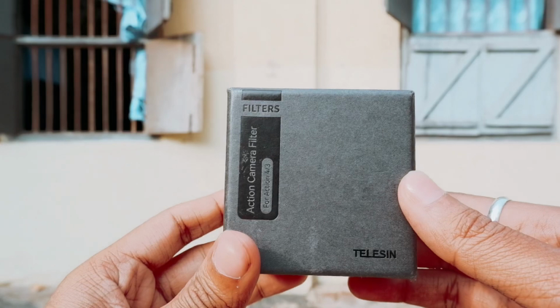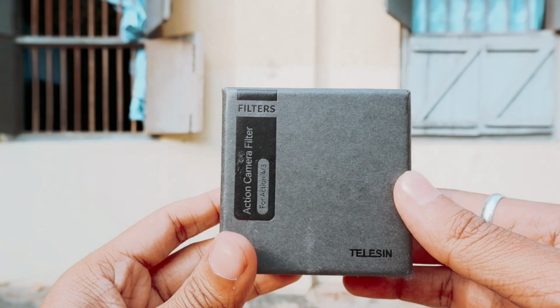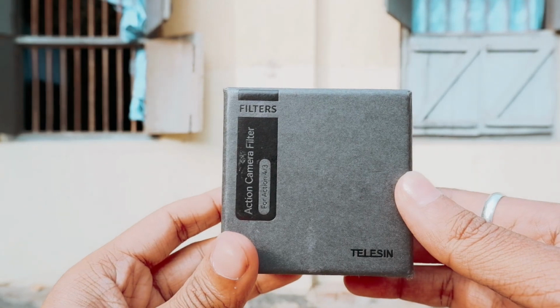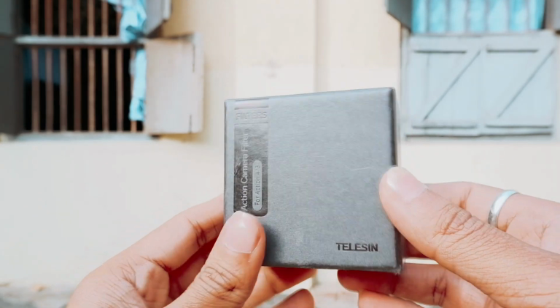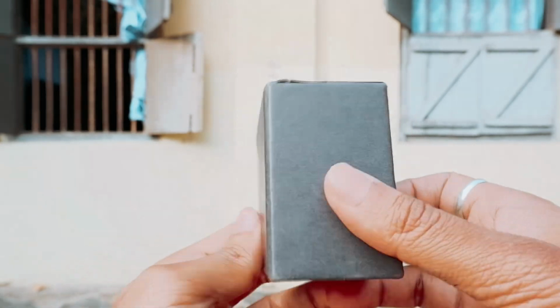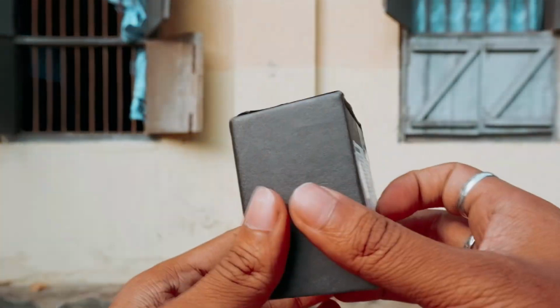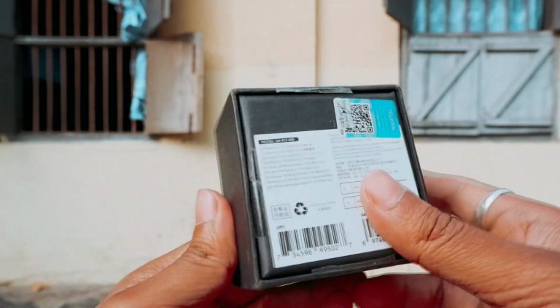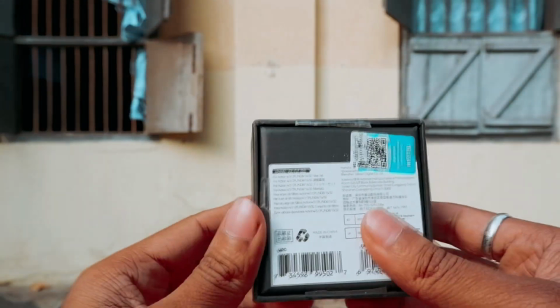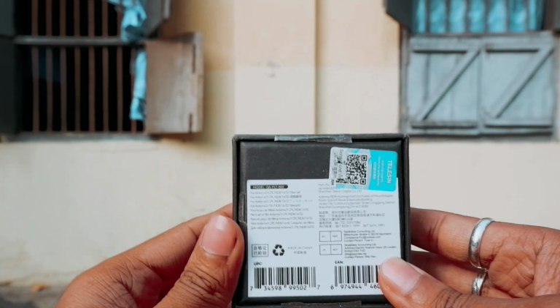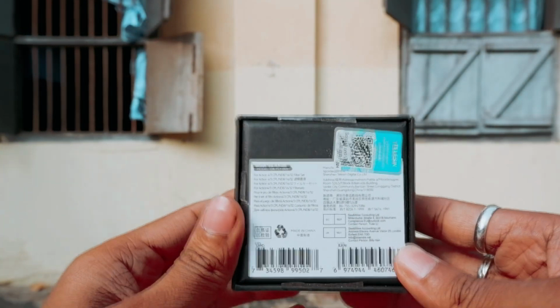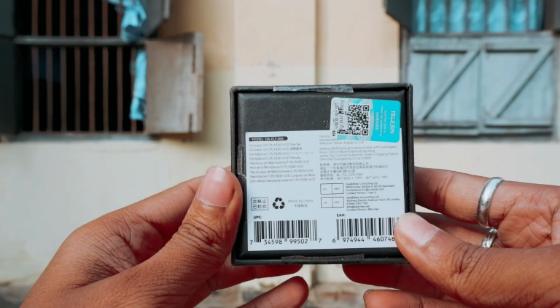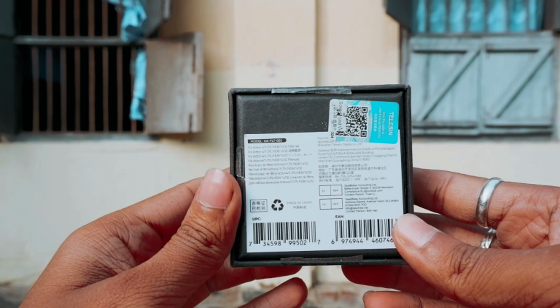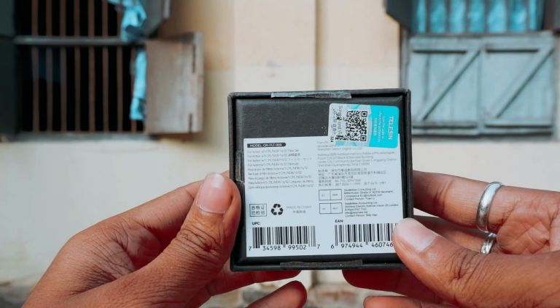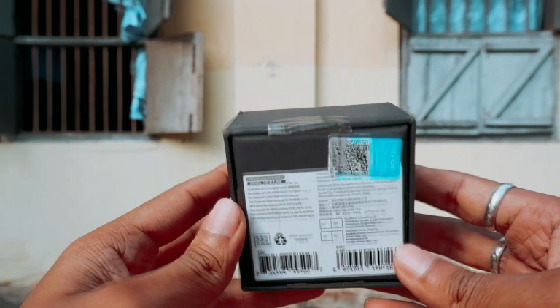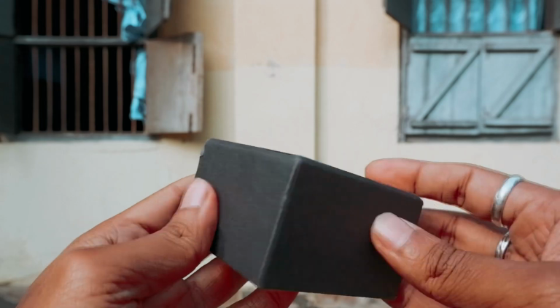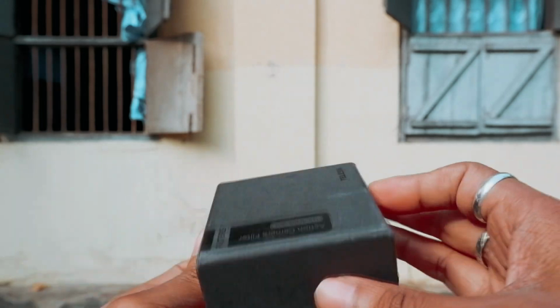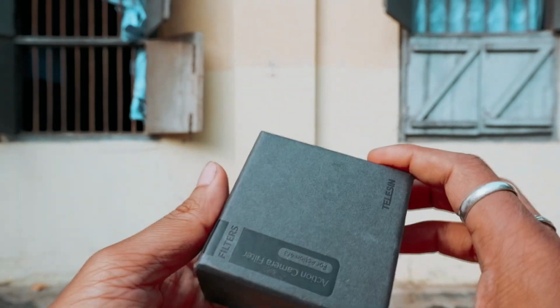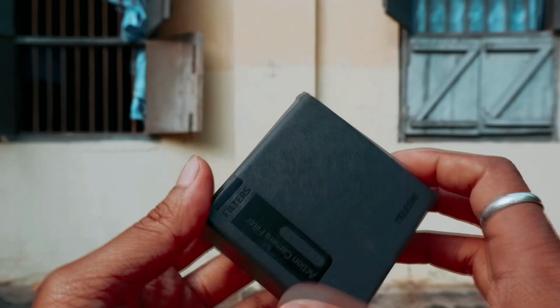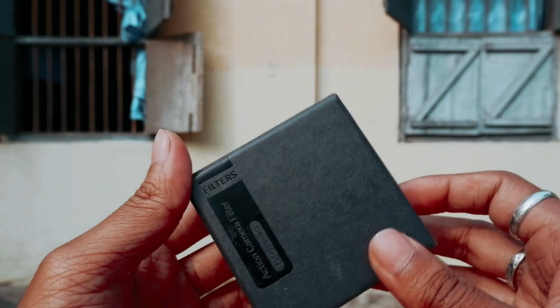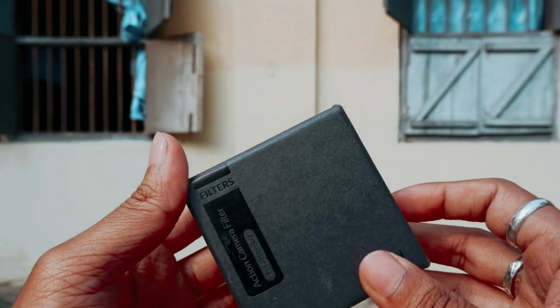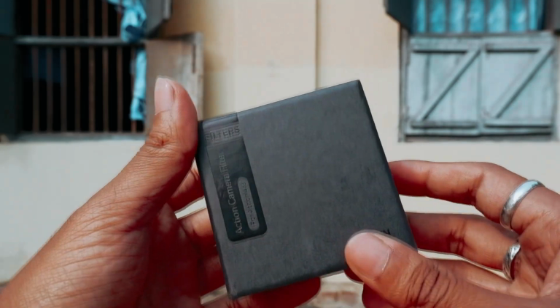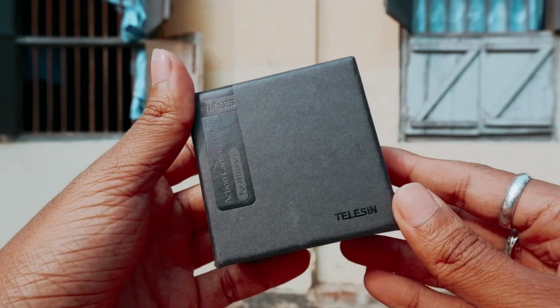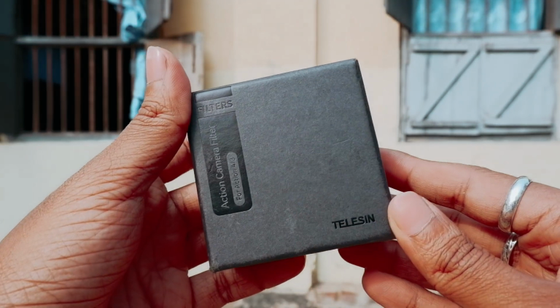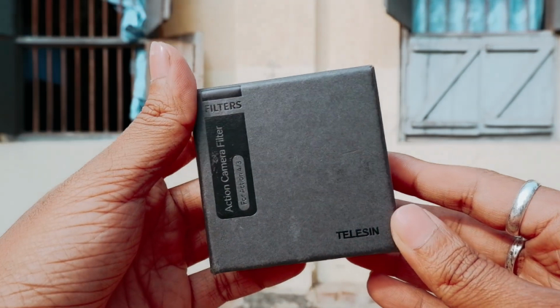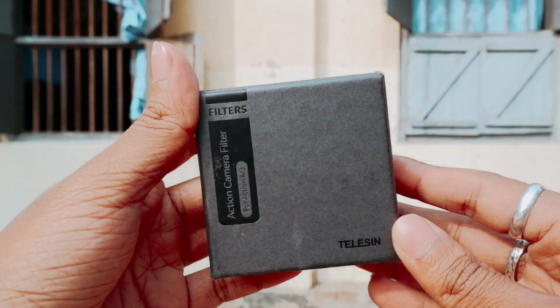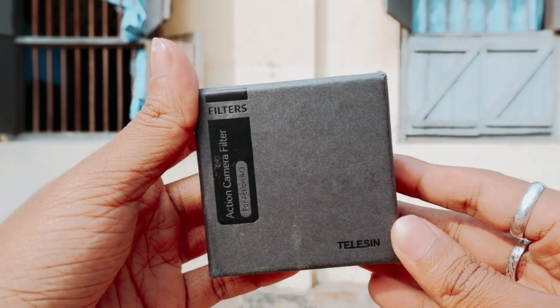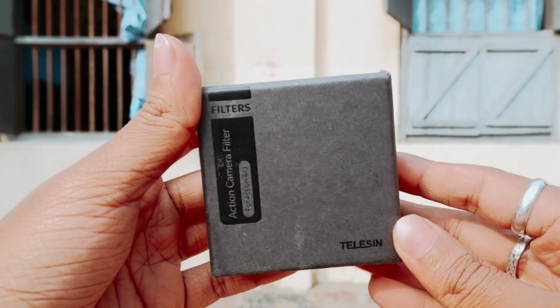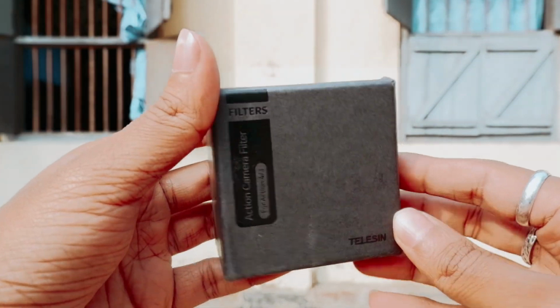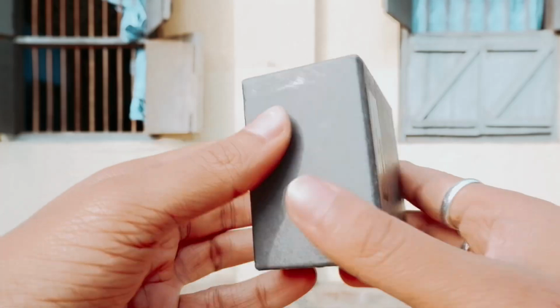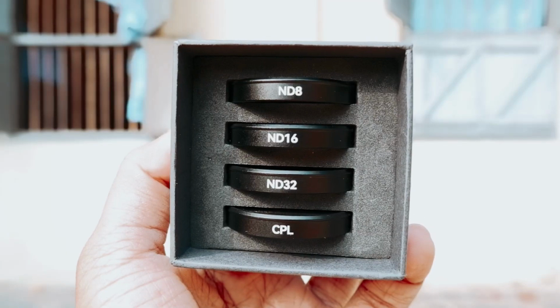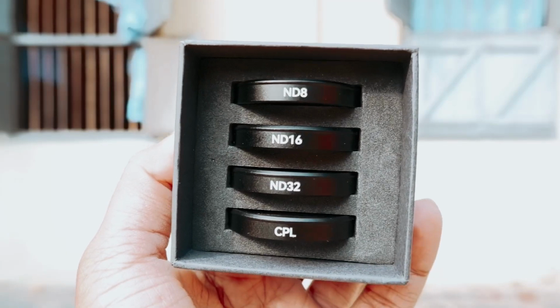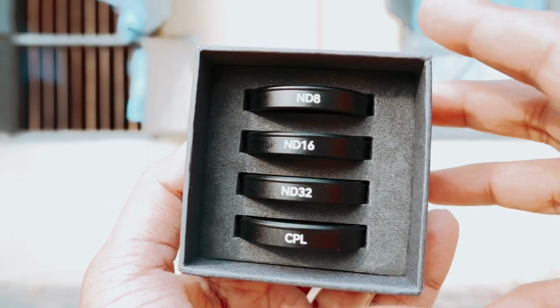Tenicene ND filters for Osmo Action 3 — a budget-friendly, value-for-money option. In today's video we'll see how they perform in the real world, and this video is not sponsored.